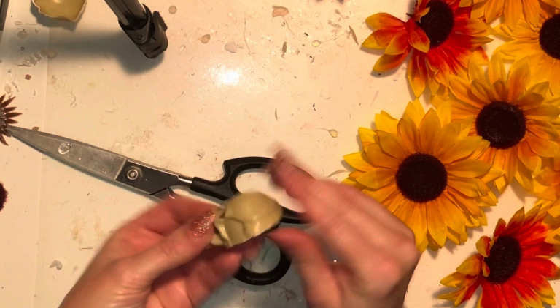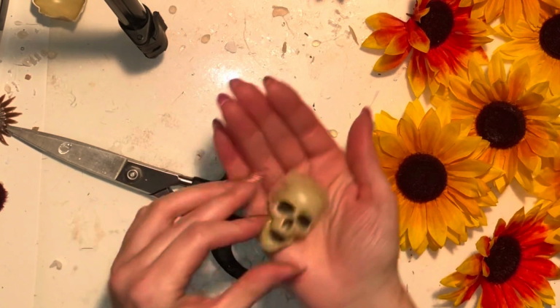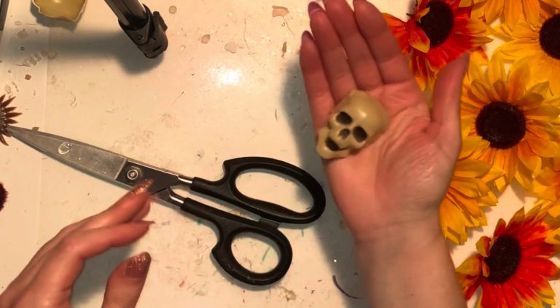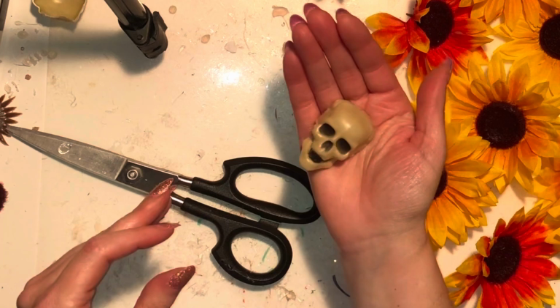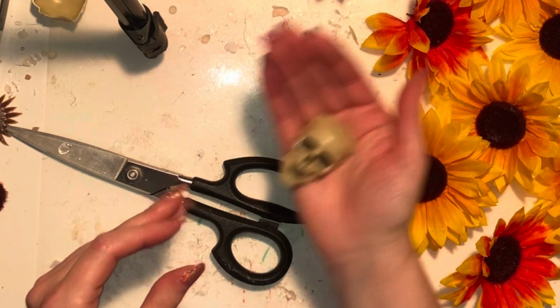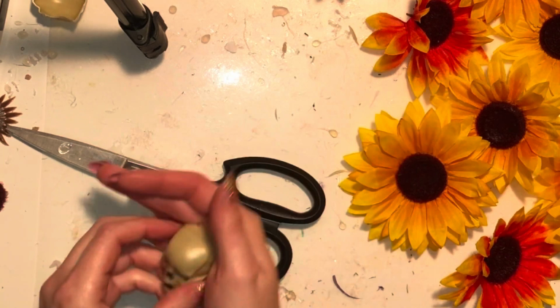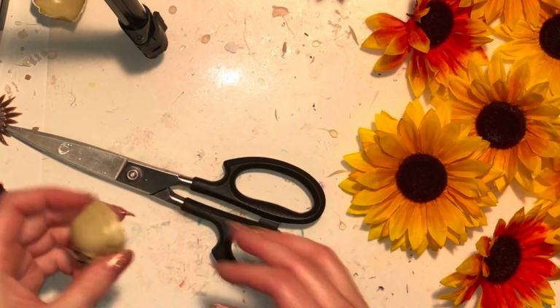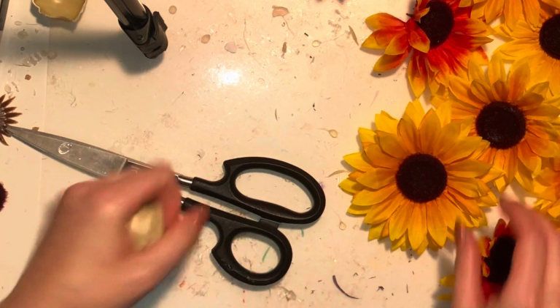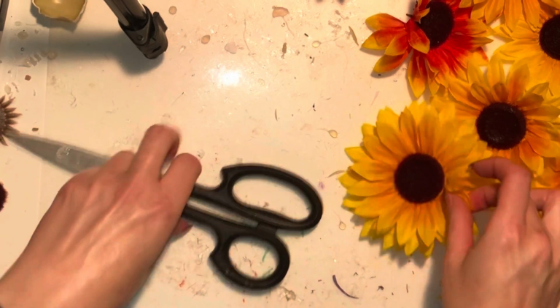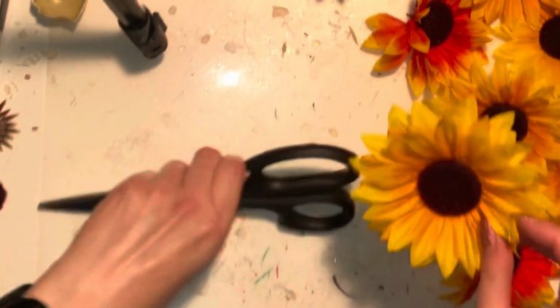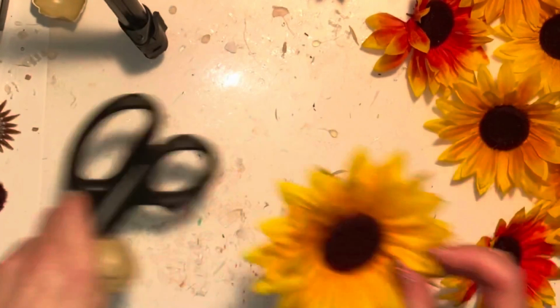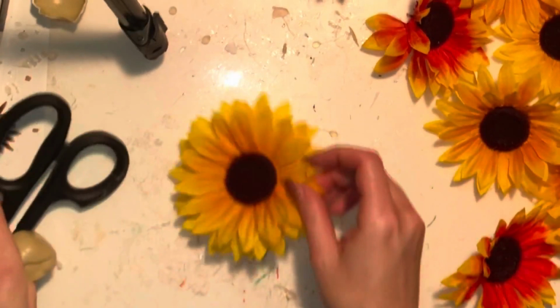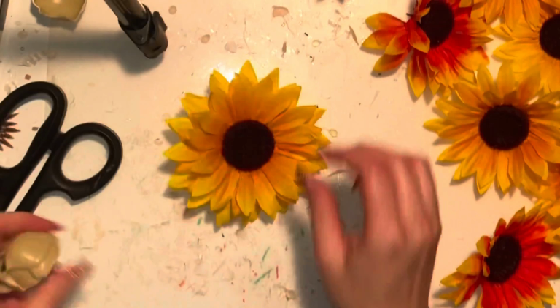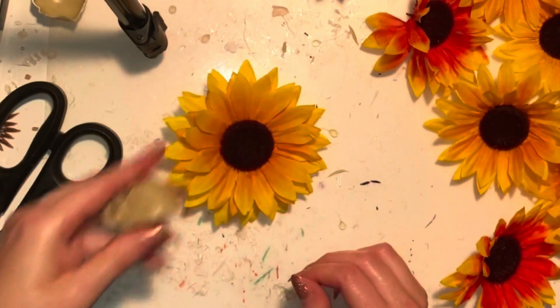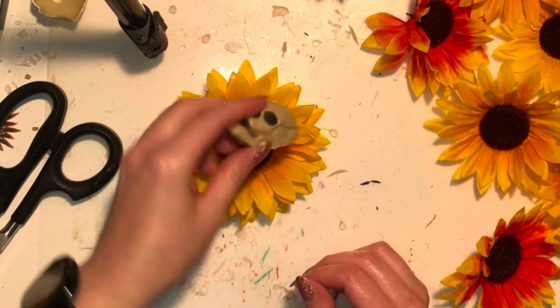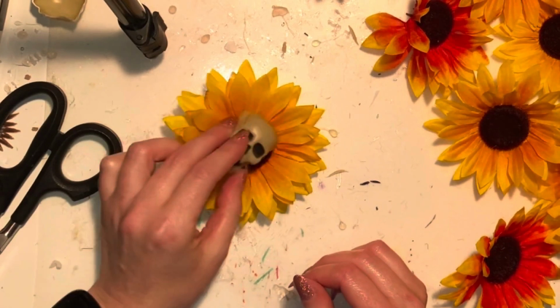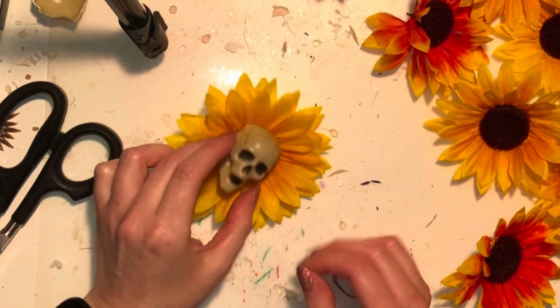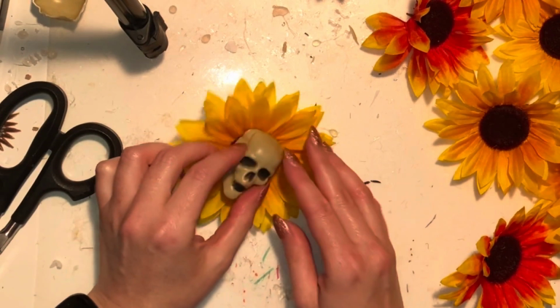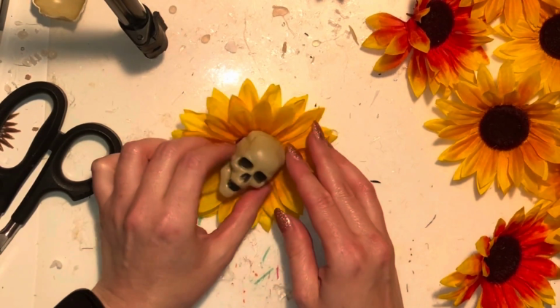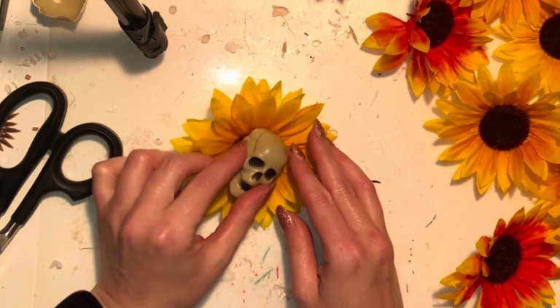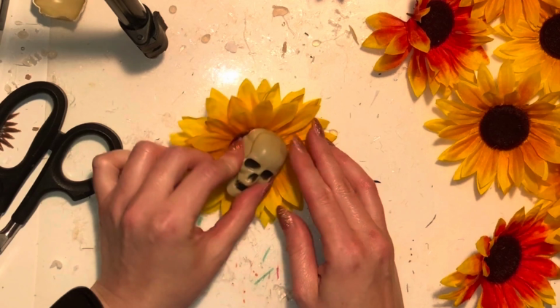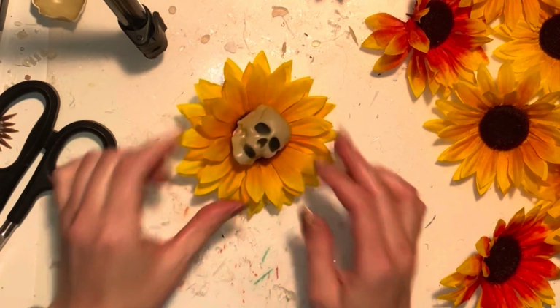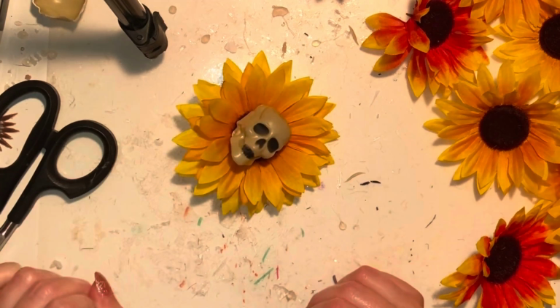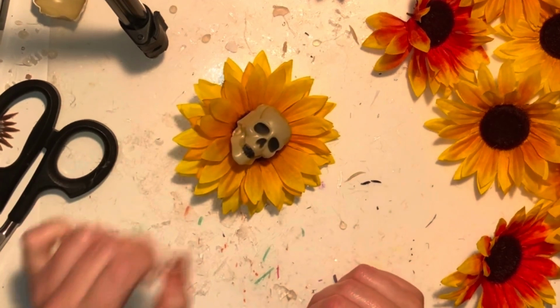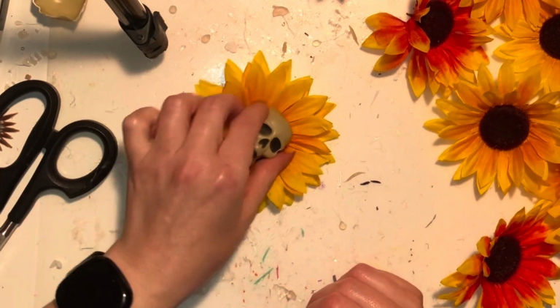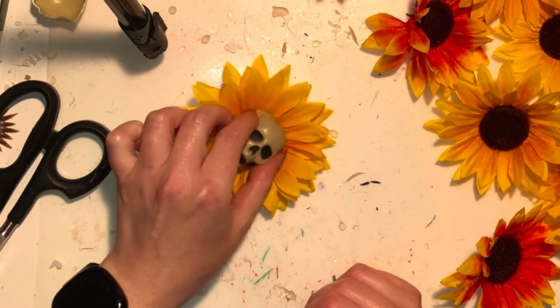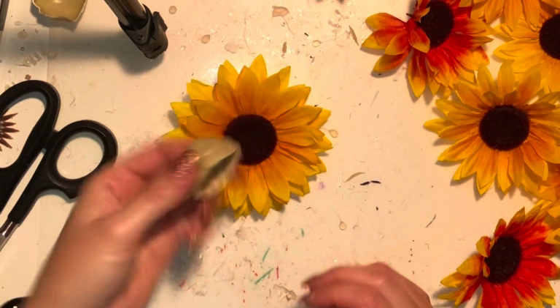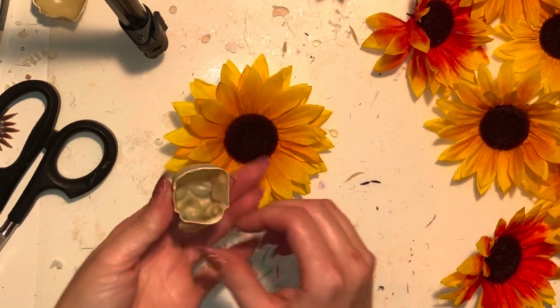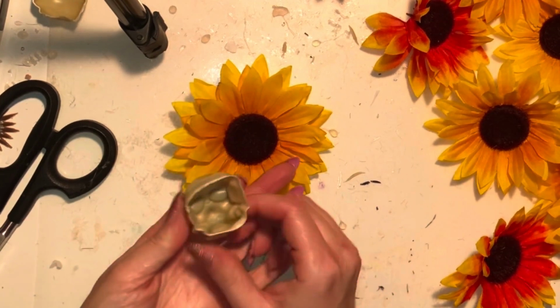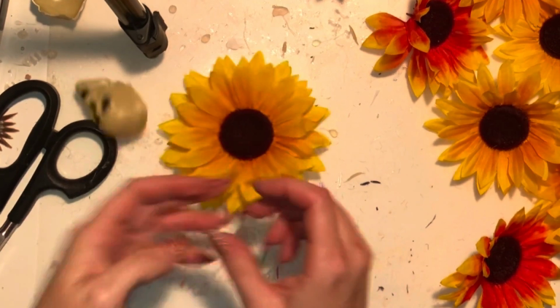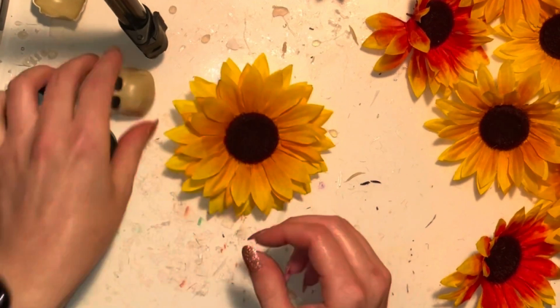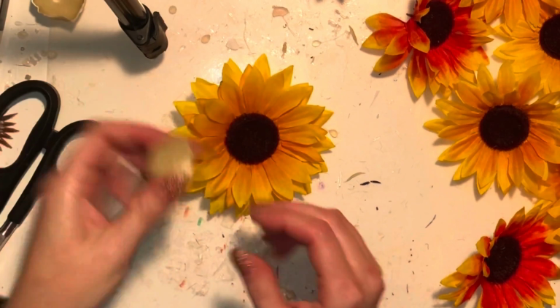A great thing for me to invest in for this portion would be a hot knife to cut through the plastic, because that would cut them in half with a lot less risk to my safety and my fingers. Now we've got the back of the skull off so it lays flat on the flower.